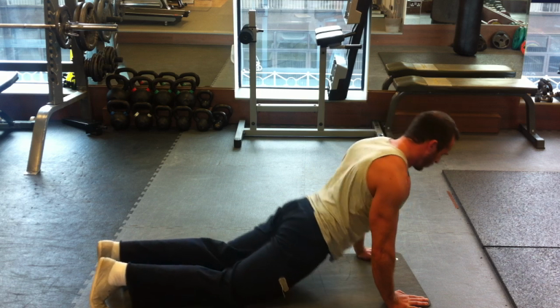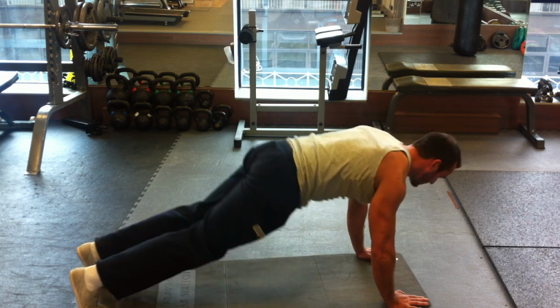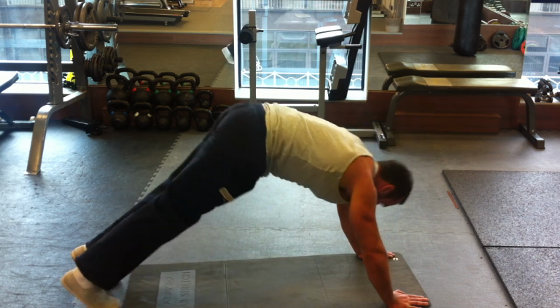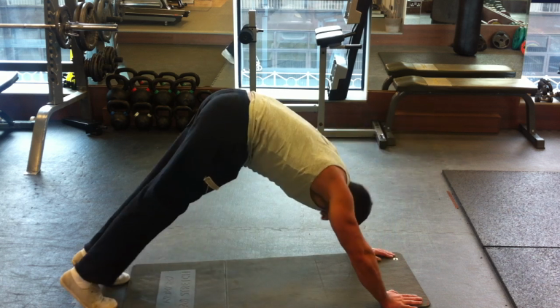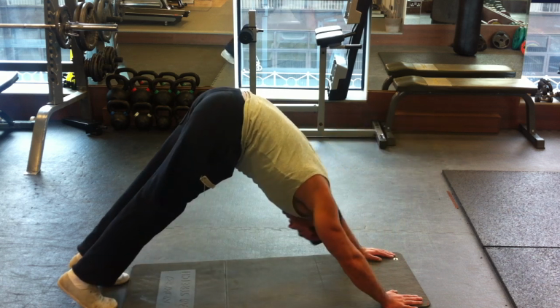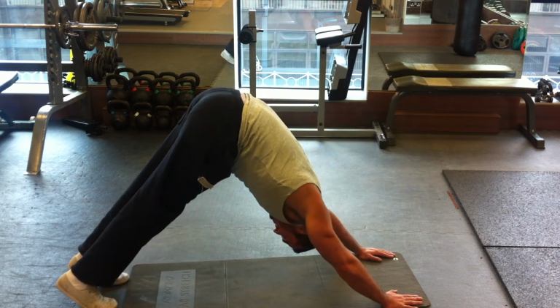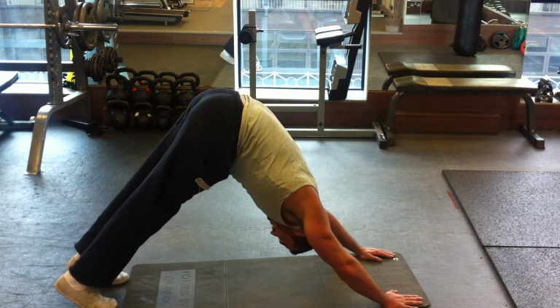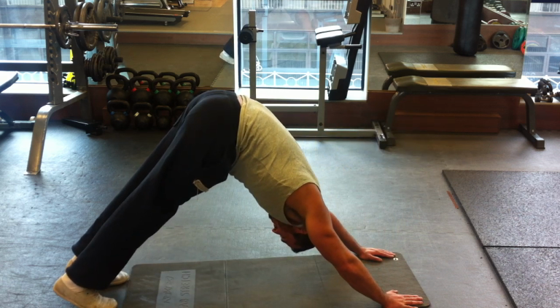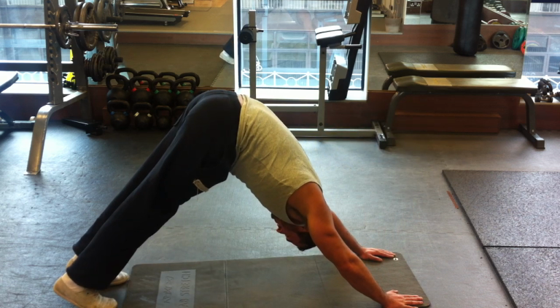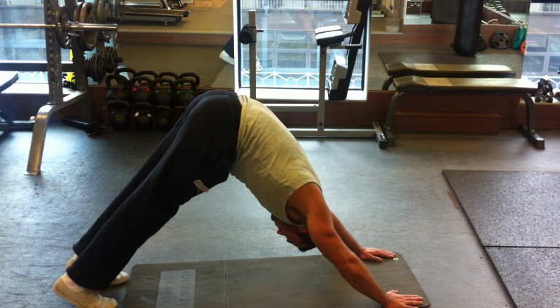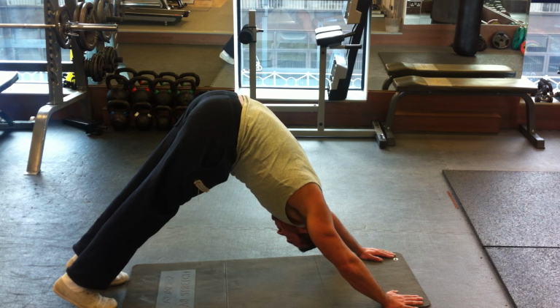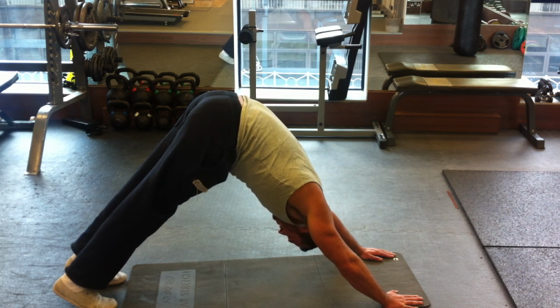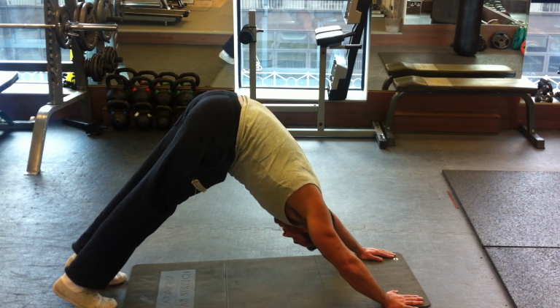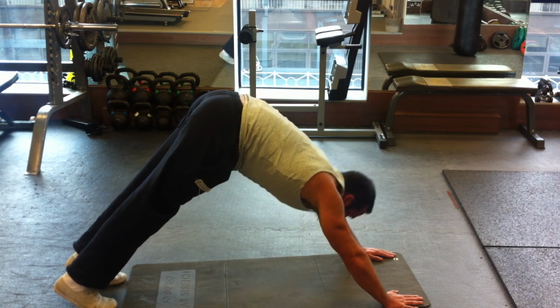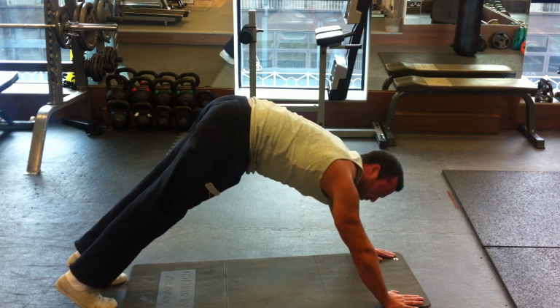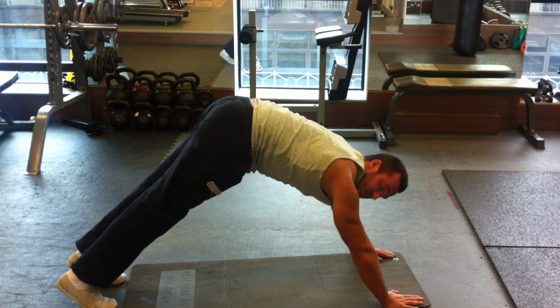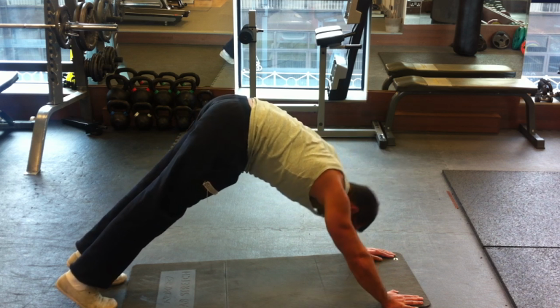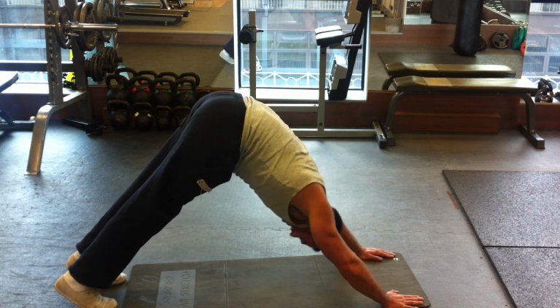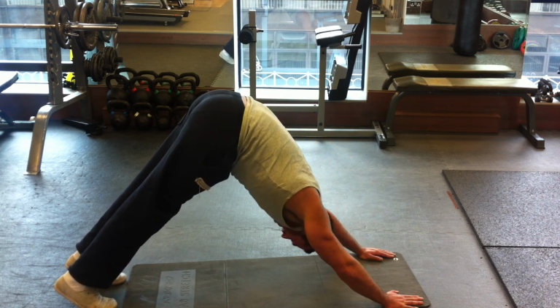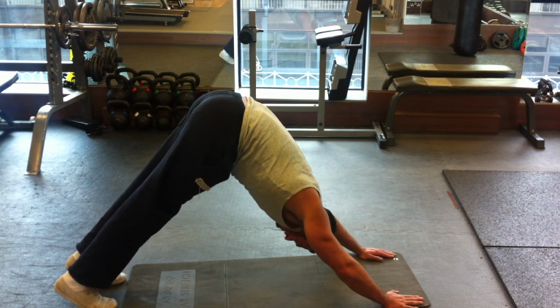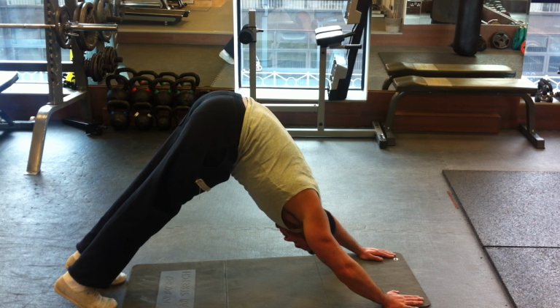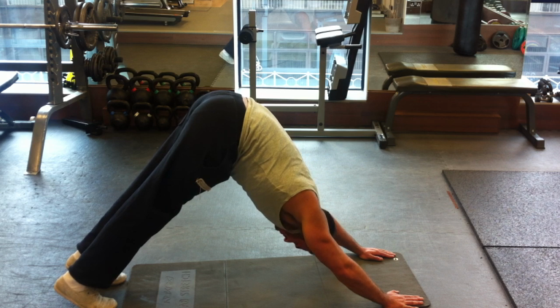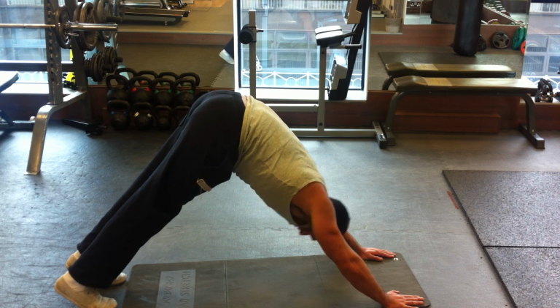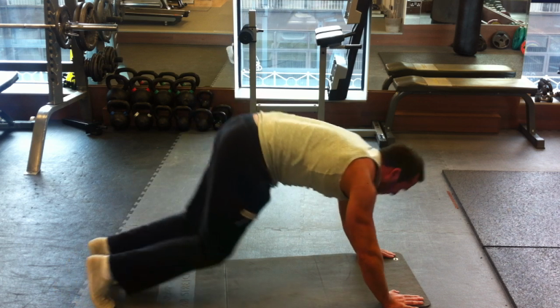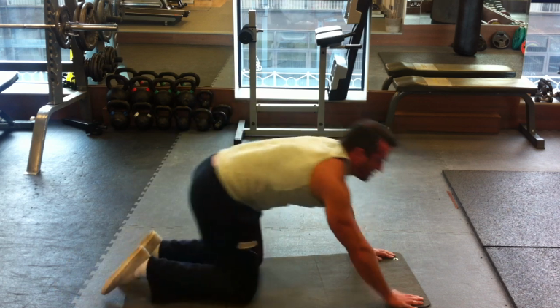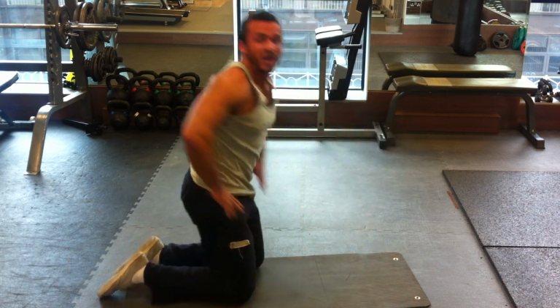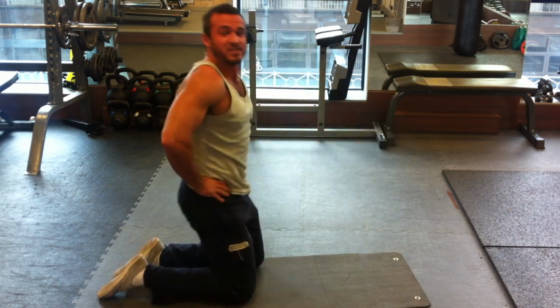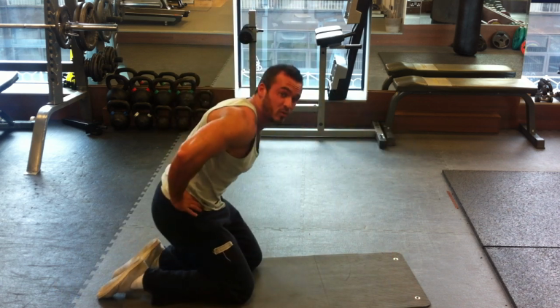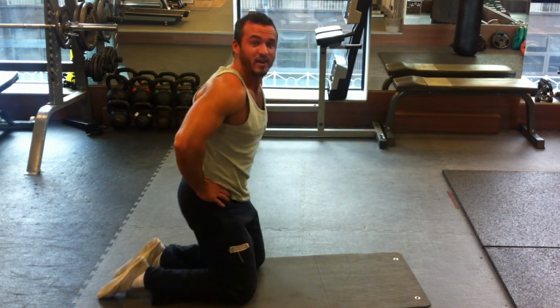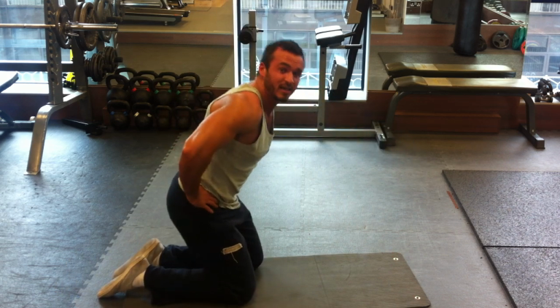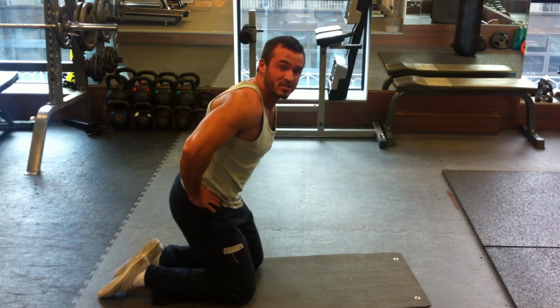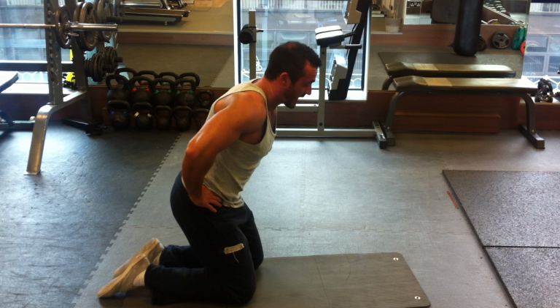Inhale, exhale, back into downward facing dog. Heels stretching towards the ground, knees flexing up towards the ceiling, and chest reaching towards your toes. You want to be rotating your pelvis down towards the ground as you come back.